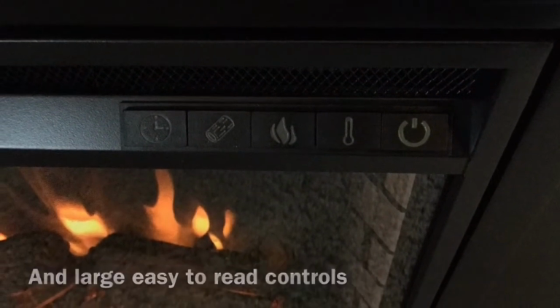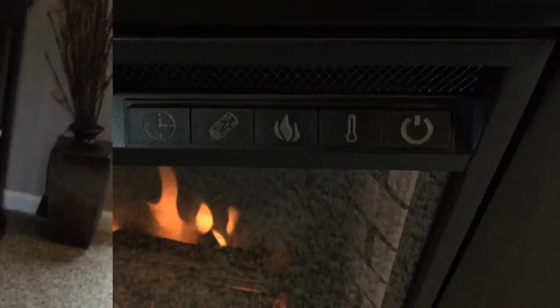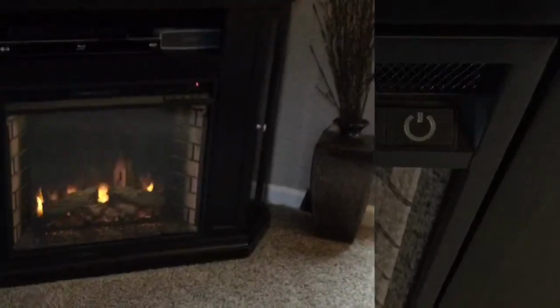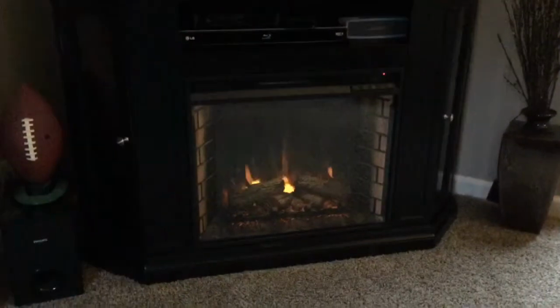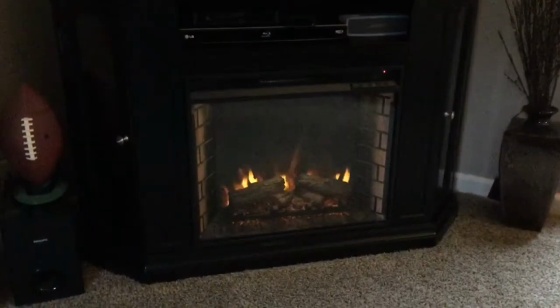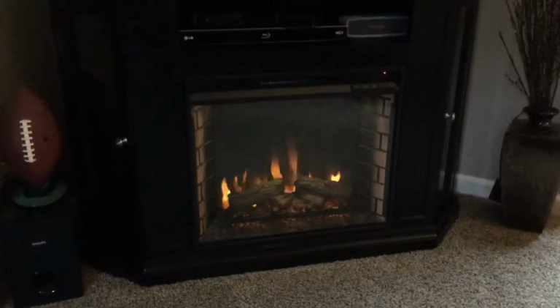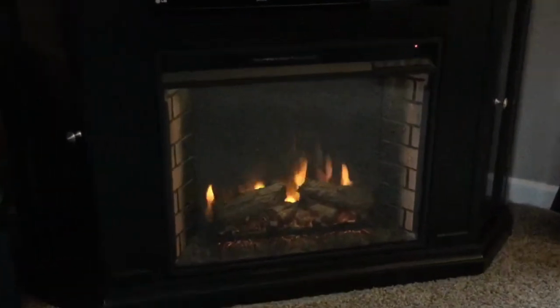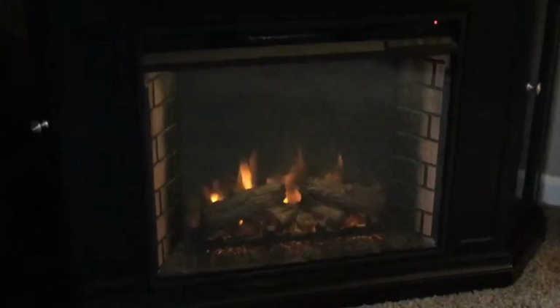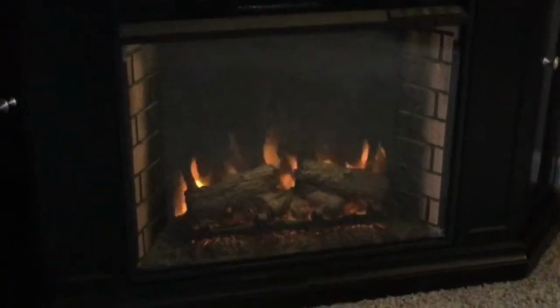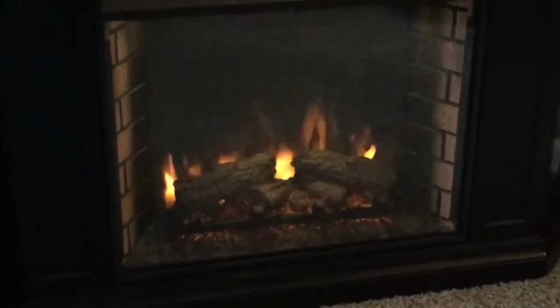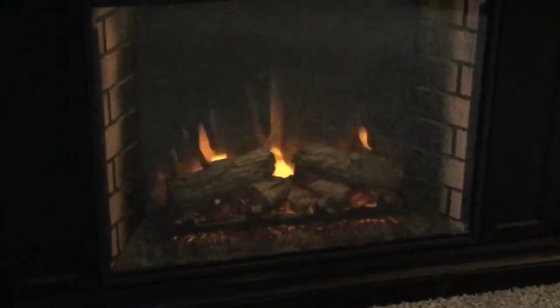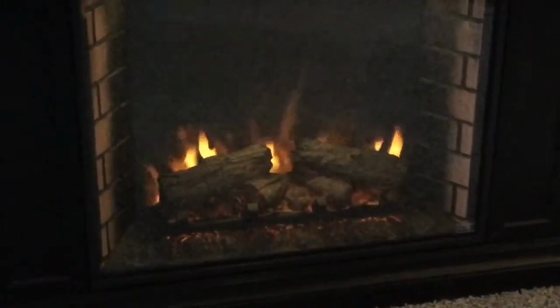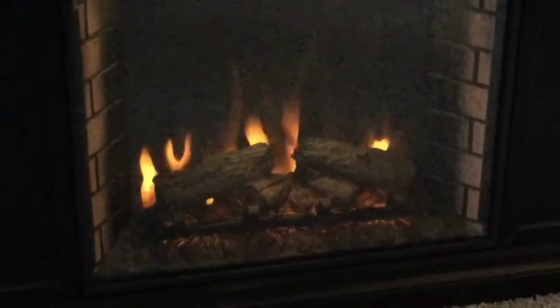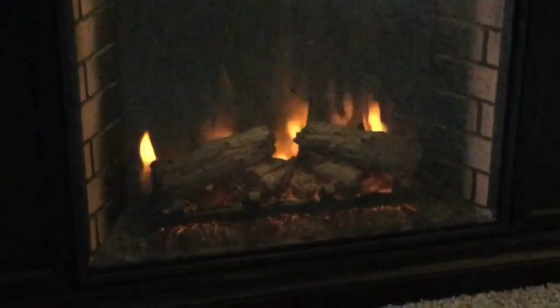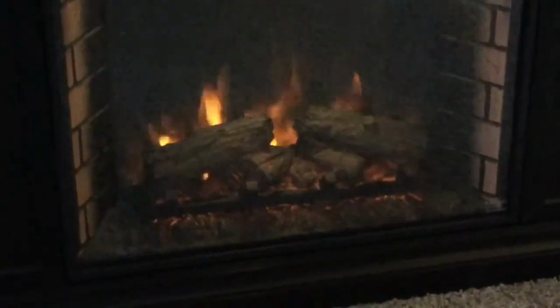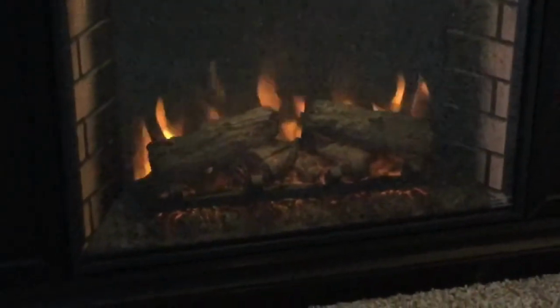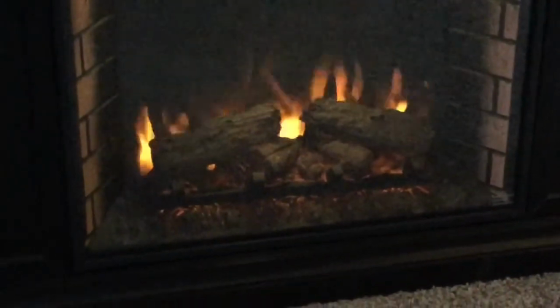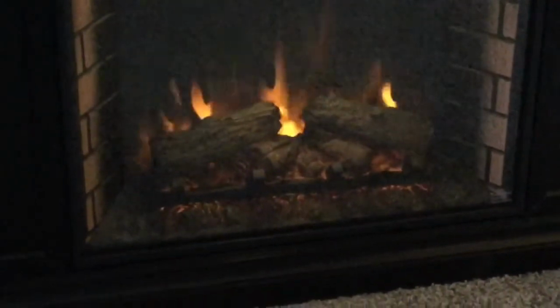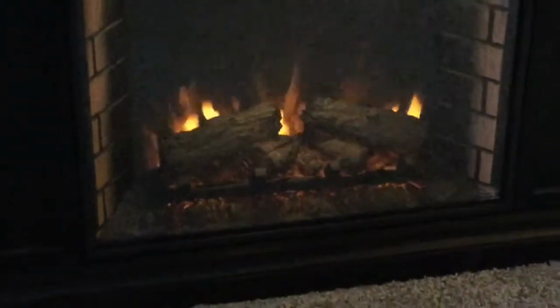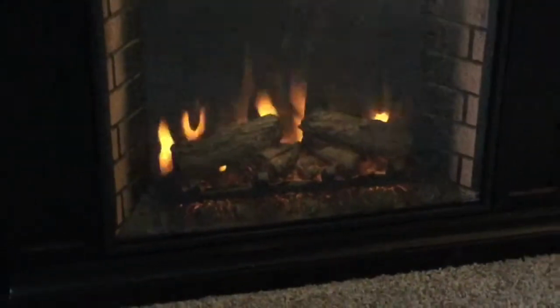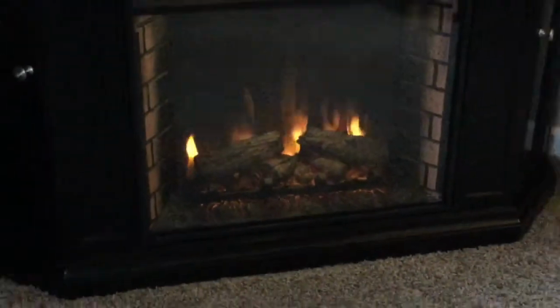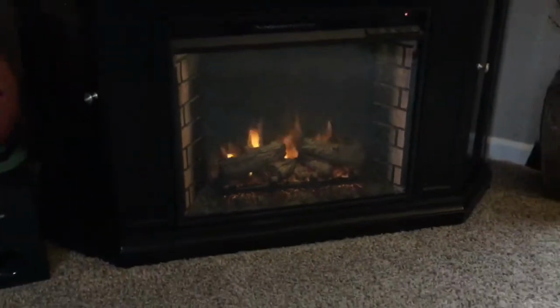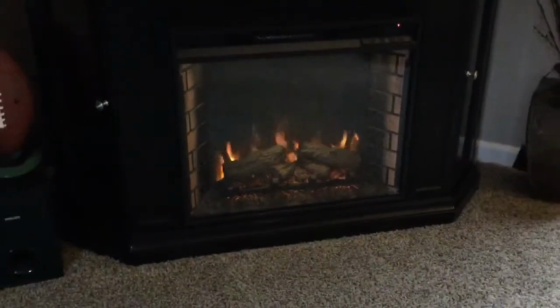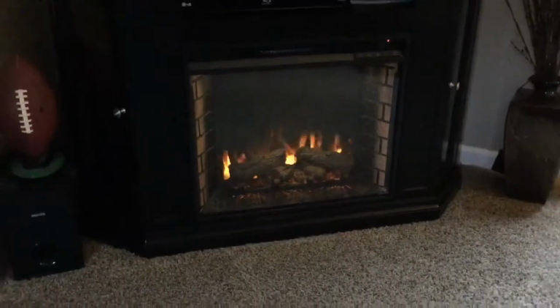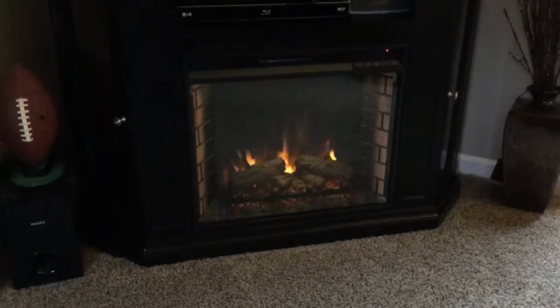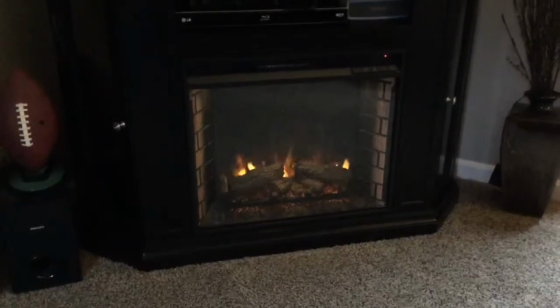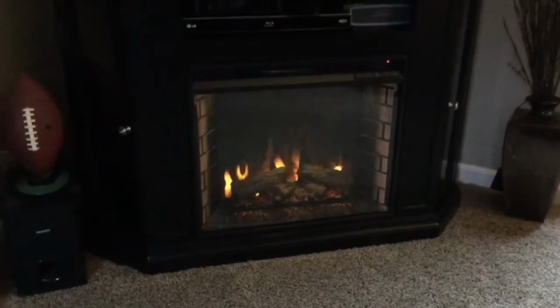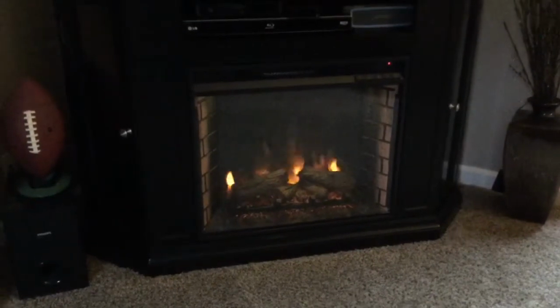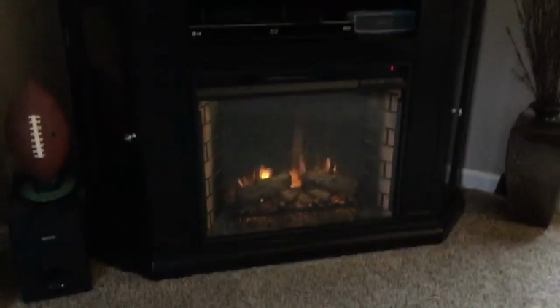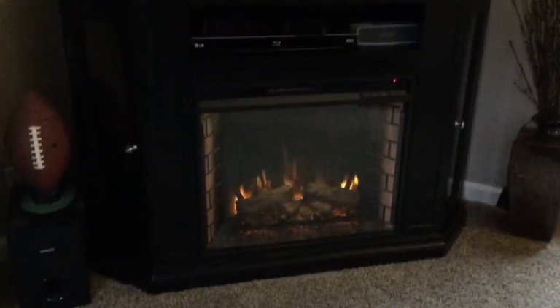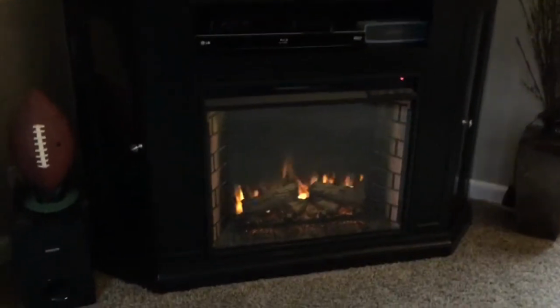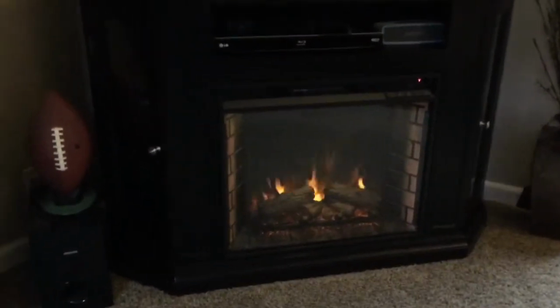Let's go ahead and take a look at this so you can see how it really looks. We really do enjoy the realistic look to the flame. You can adjust both the lighting of the logs as well as the flame. There's a backlight that comes on and off.